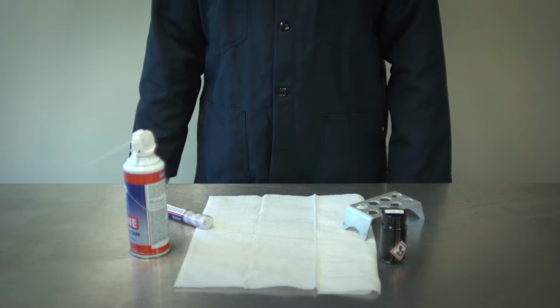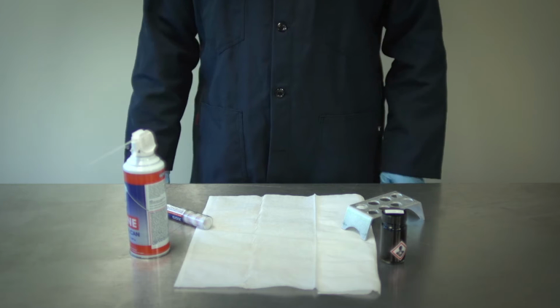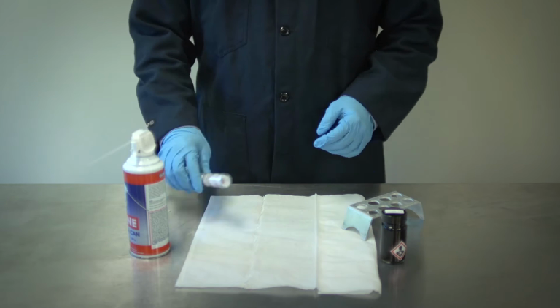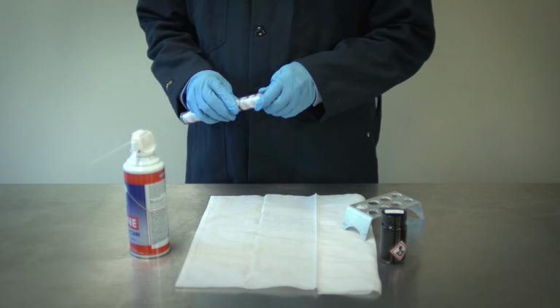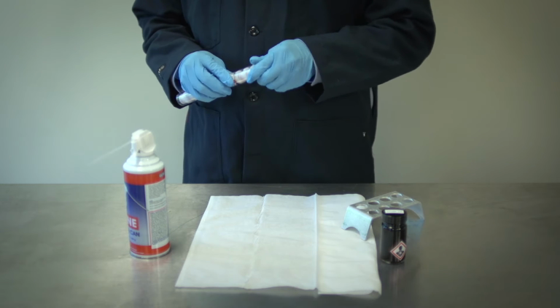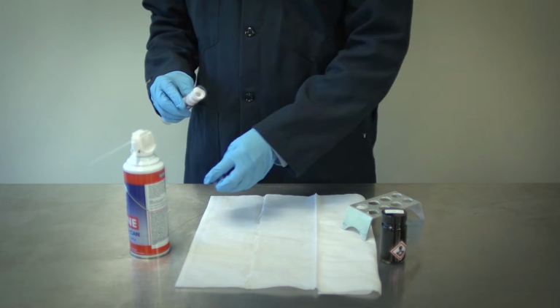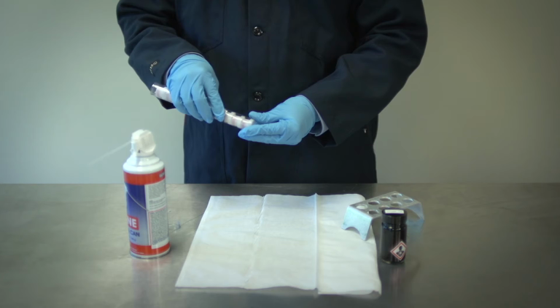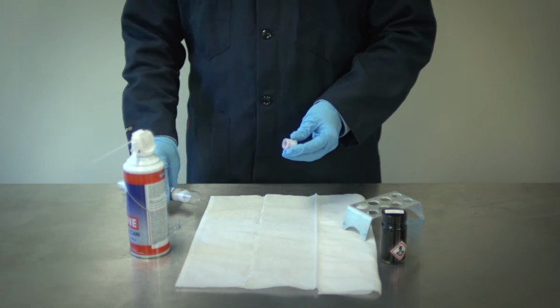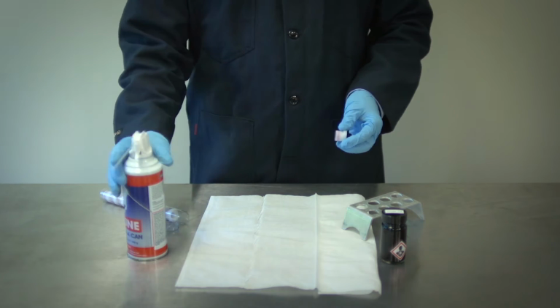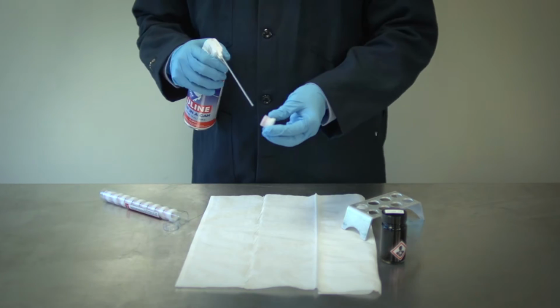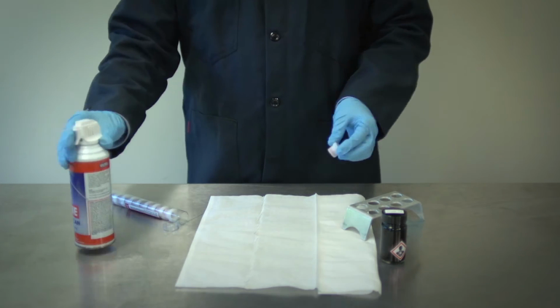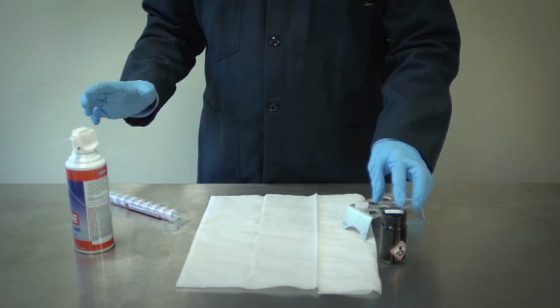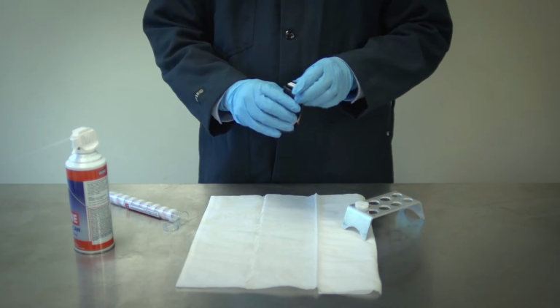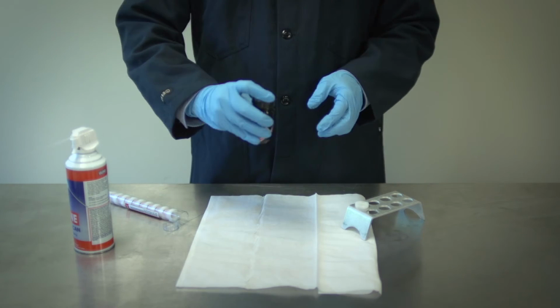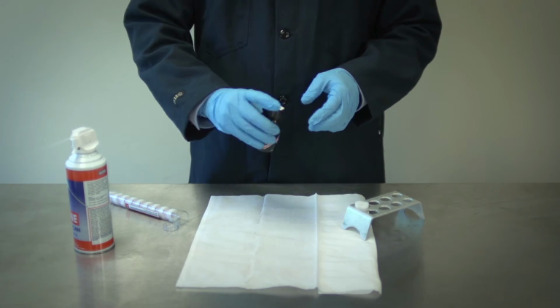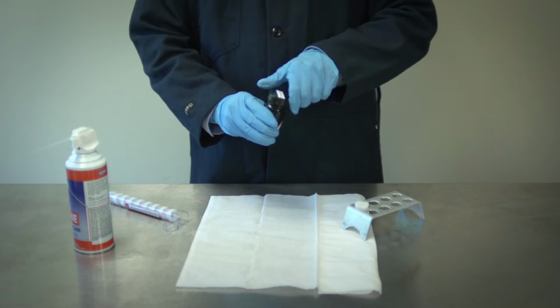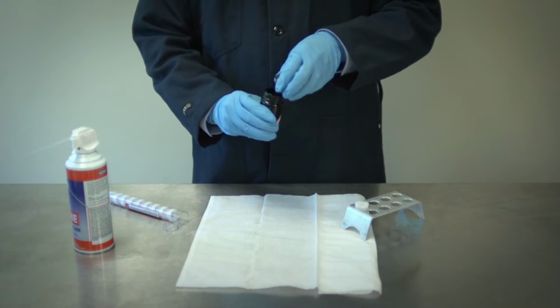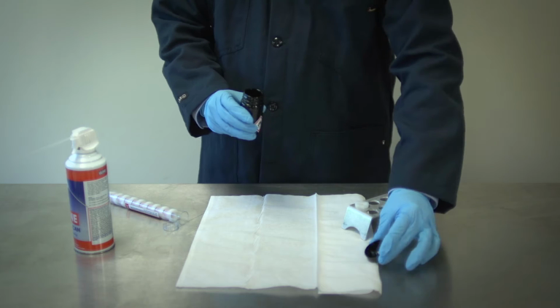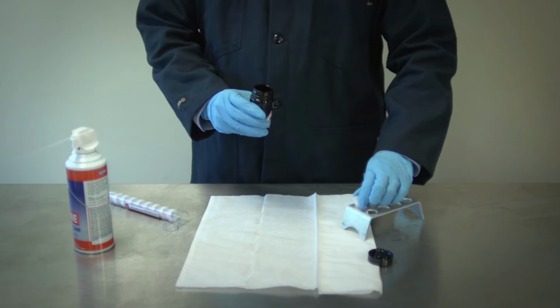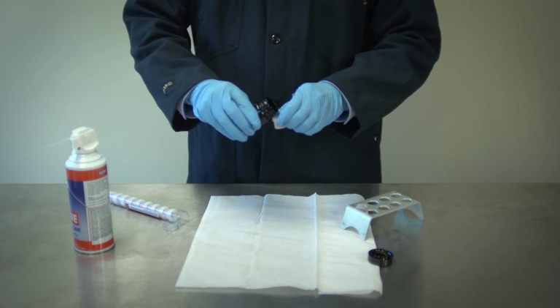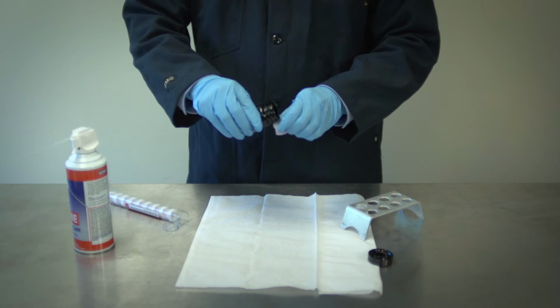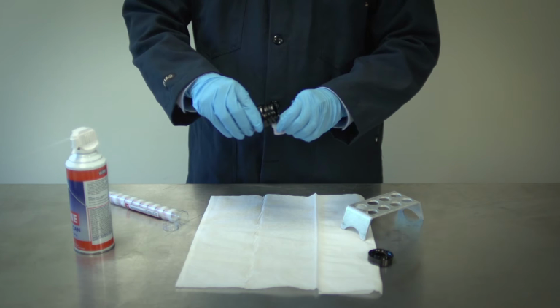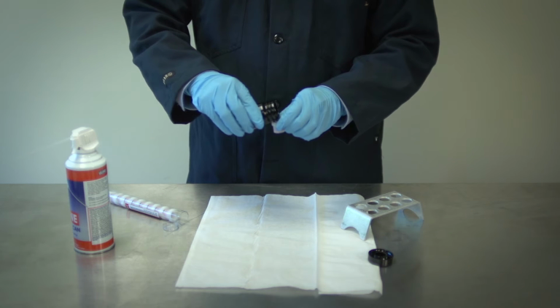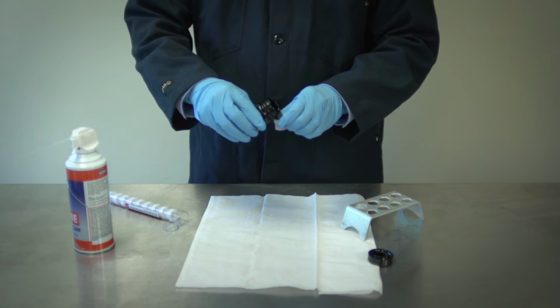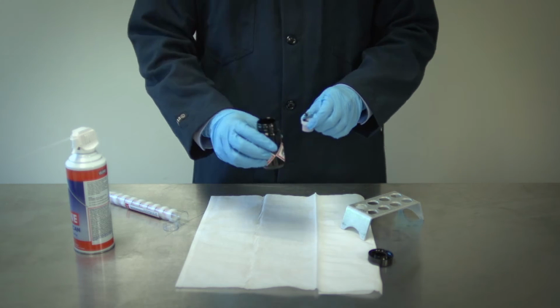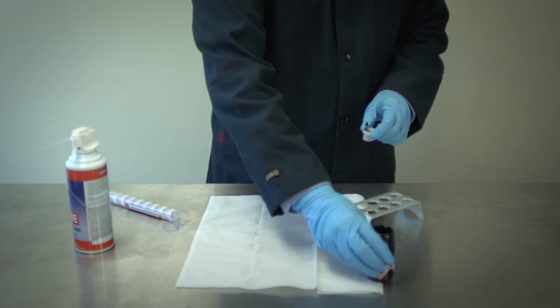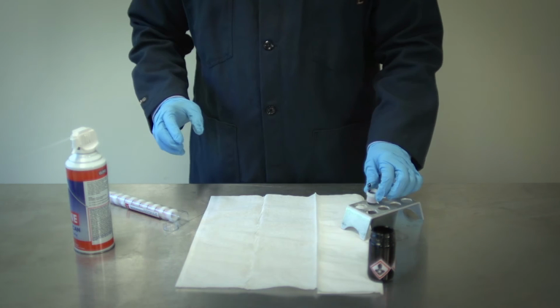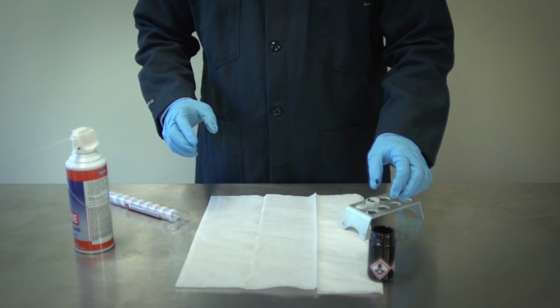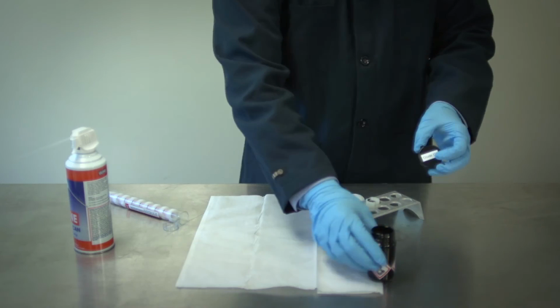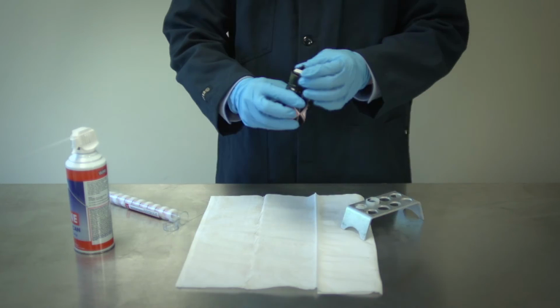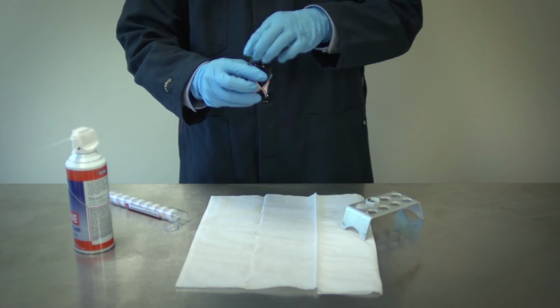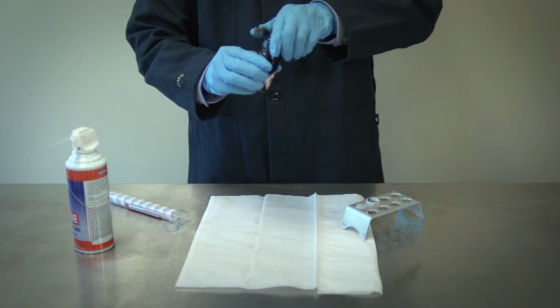The CINDY analyzes samples directly without the need to combust or alter the sample. The instrument requires no changes in mechanical setup or sample presentation when switching from light samples like gas or diesel to heavier samples like crude oil or bunker fuel.